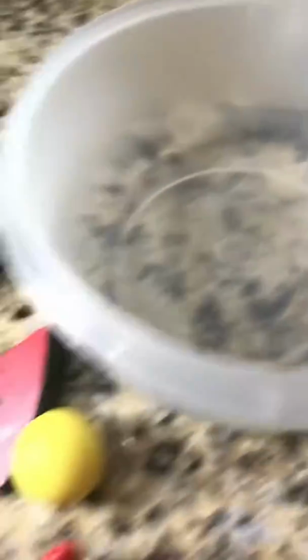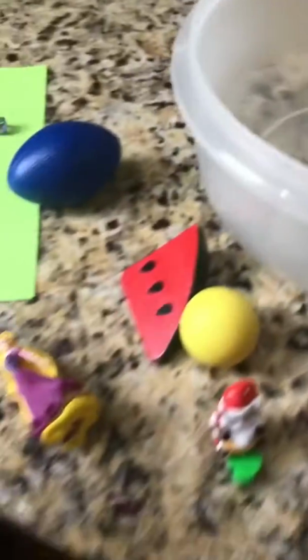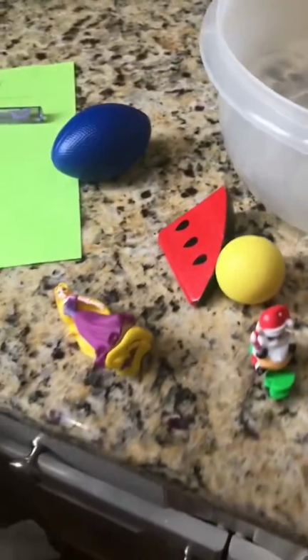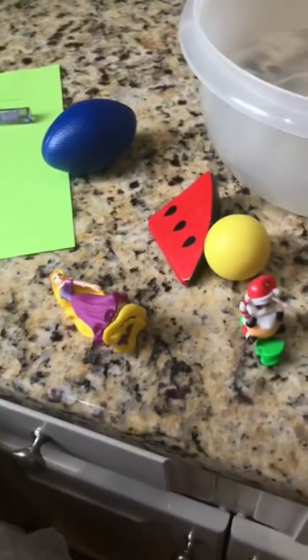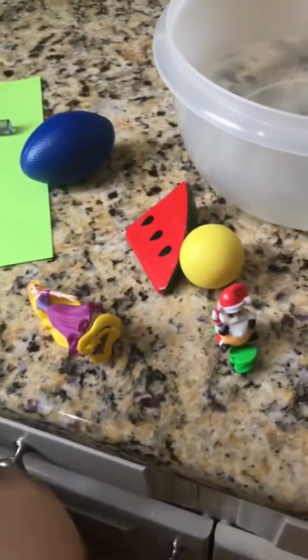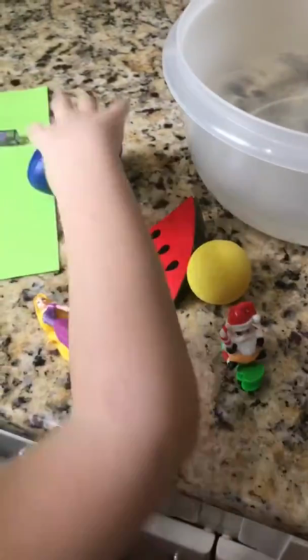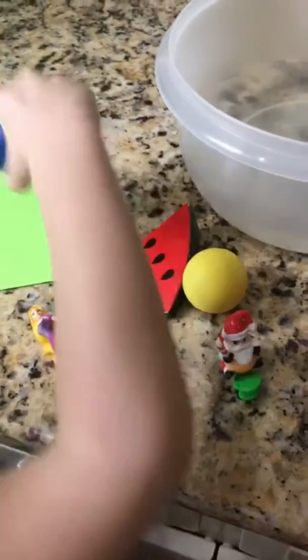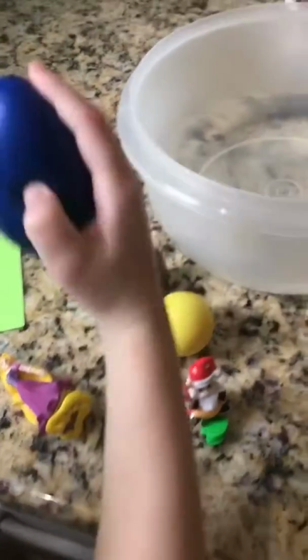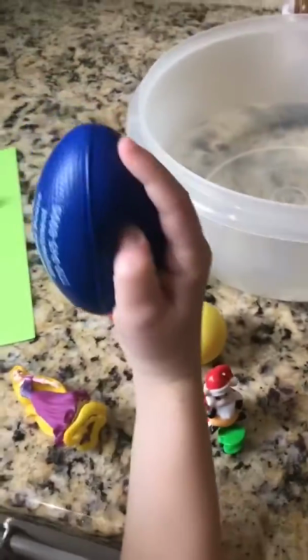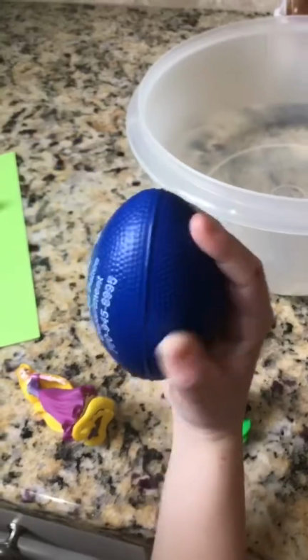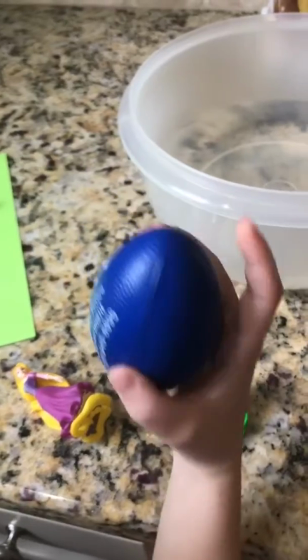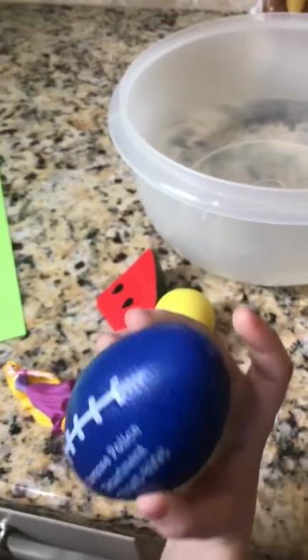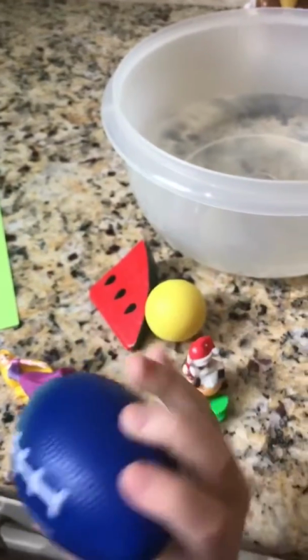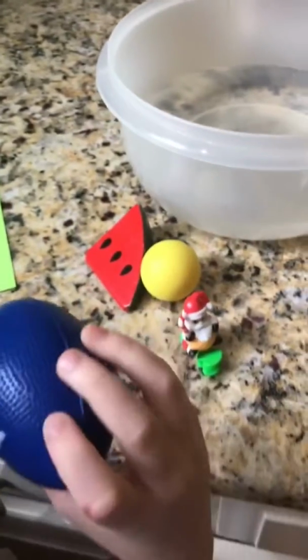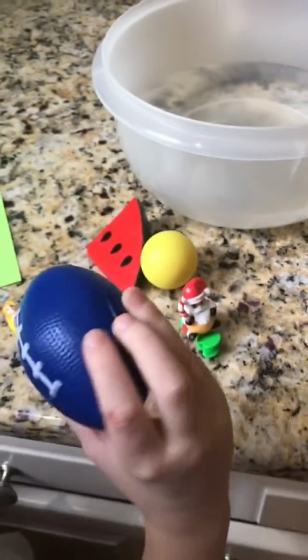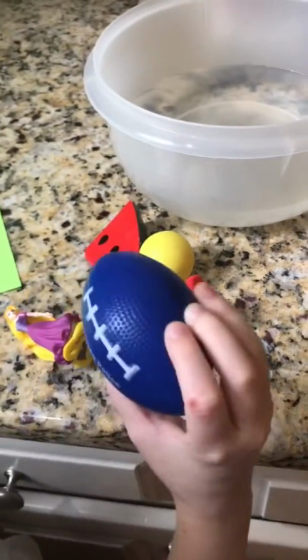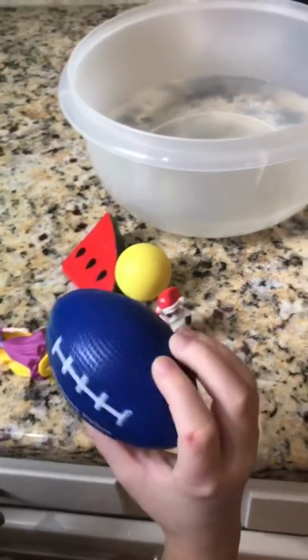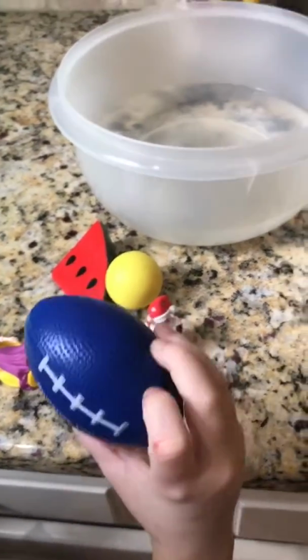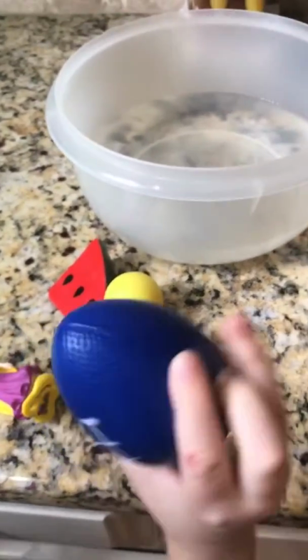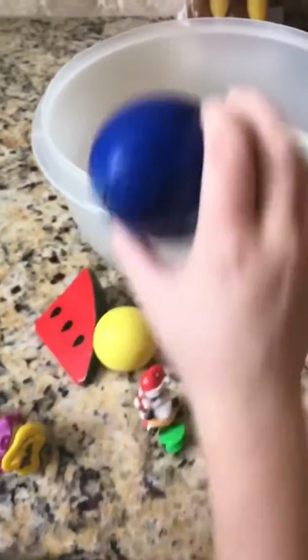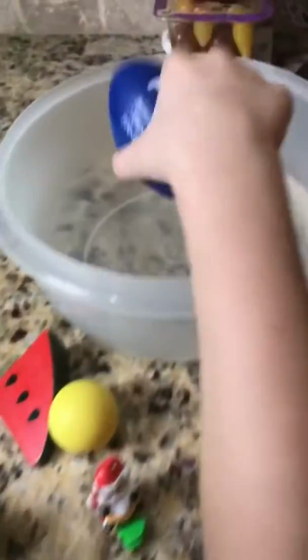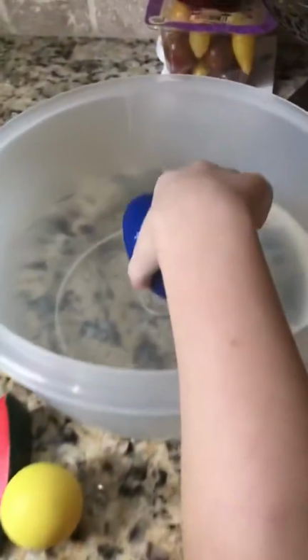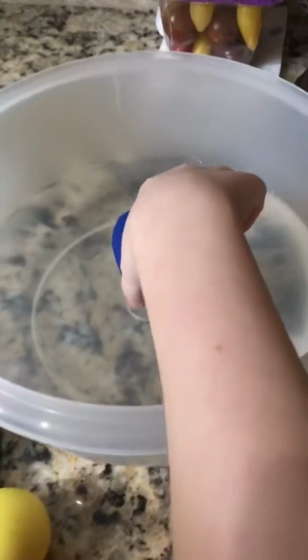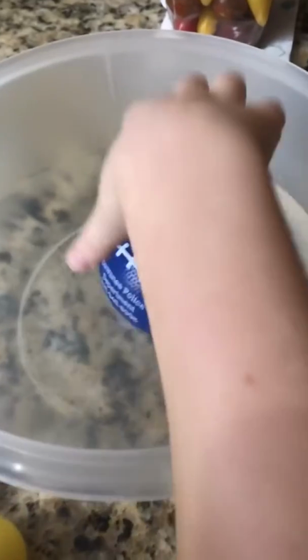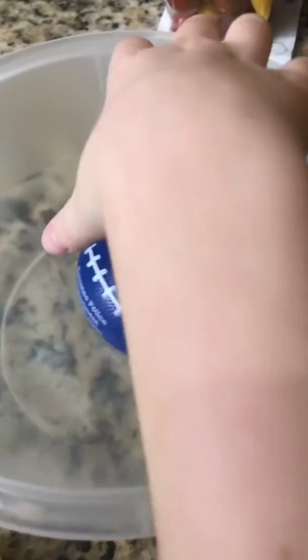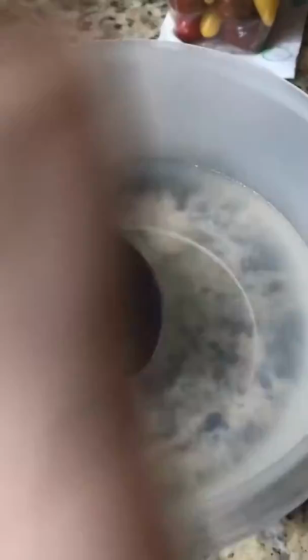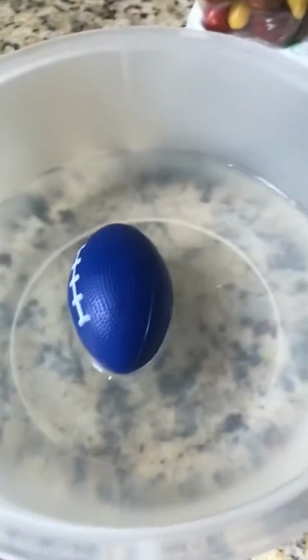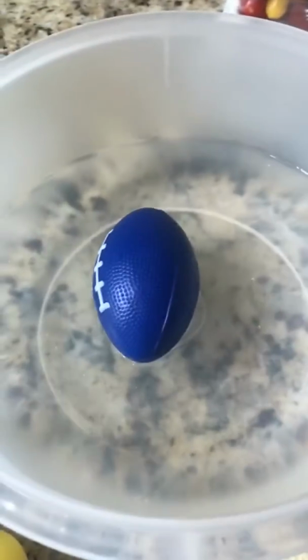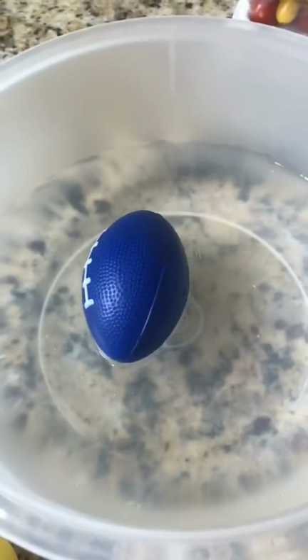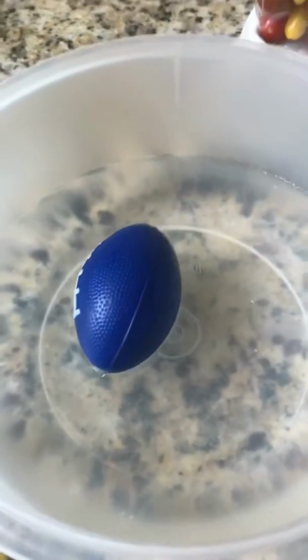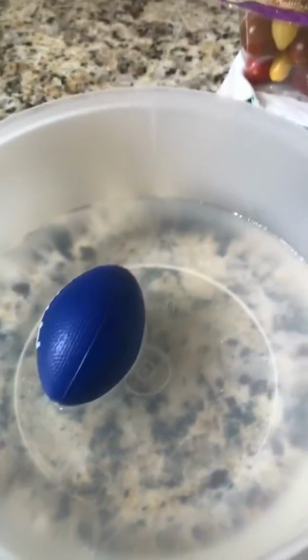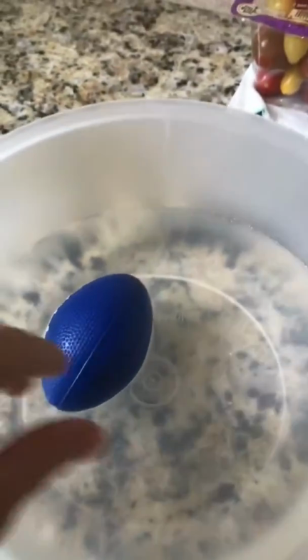Pick your next toy. Do you think that one is going to sink or float? Float. Try it. You're right. Another one that floated.